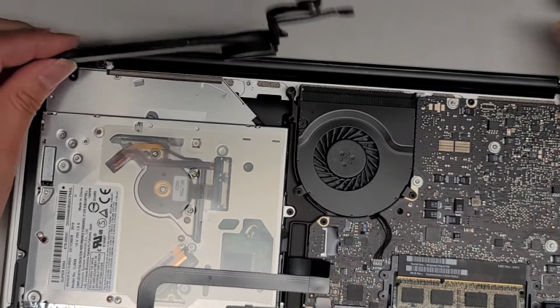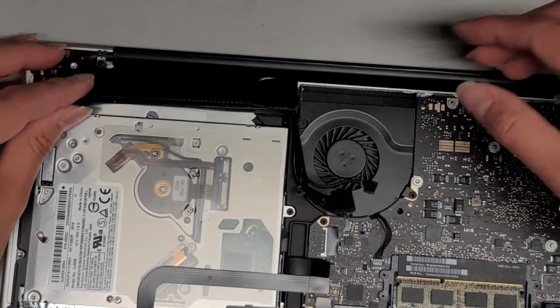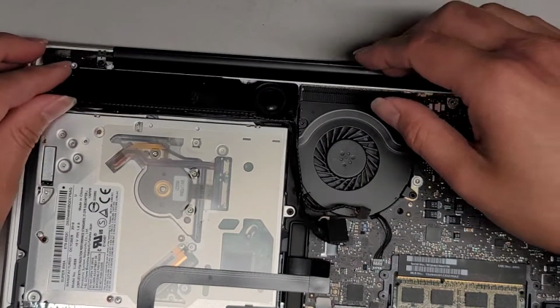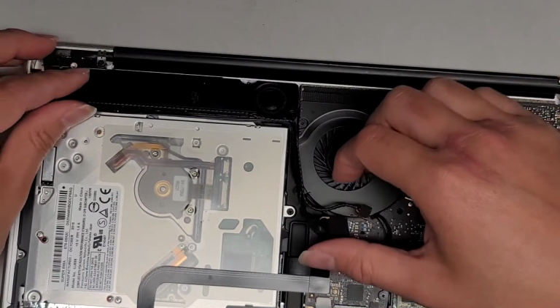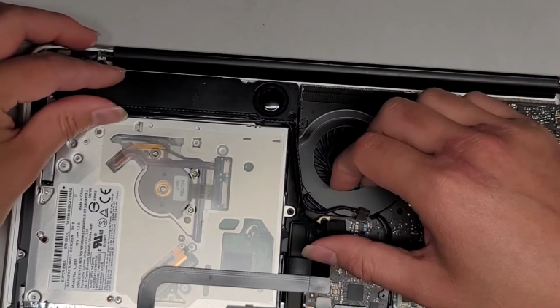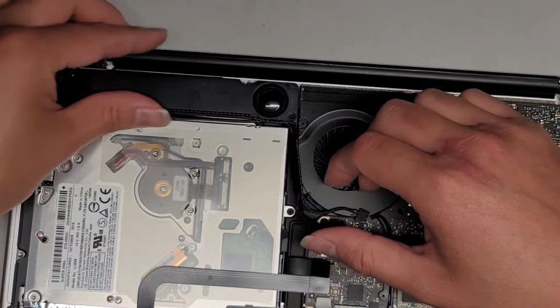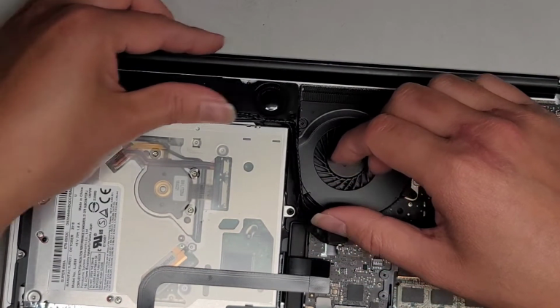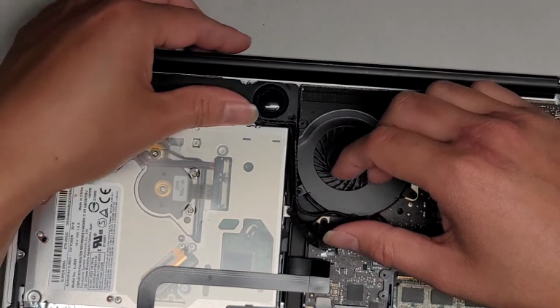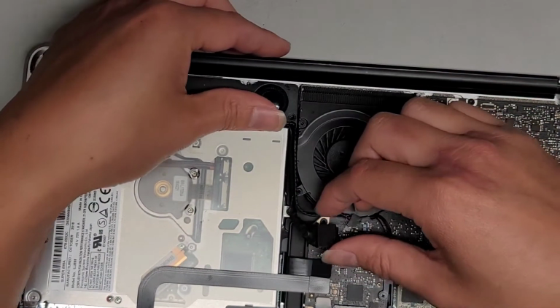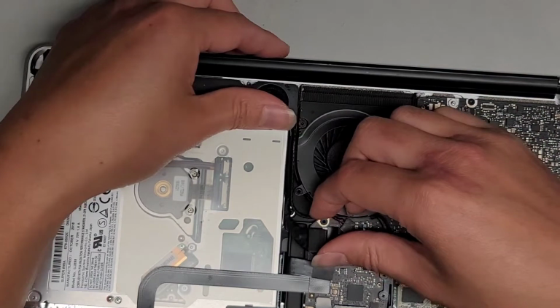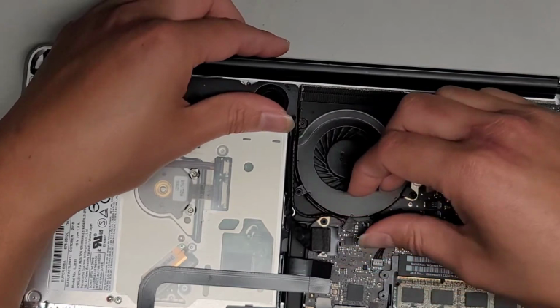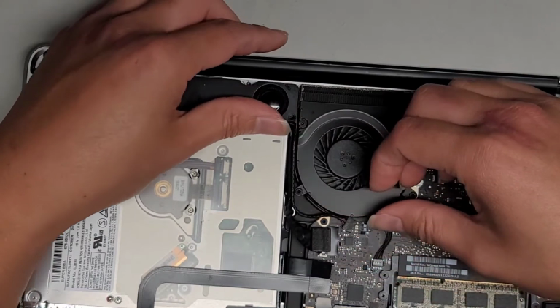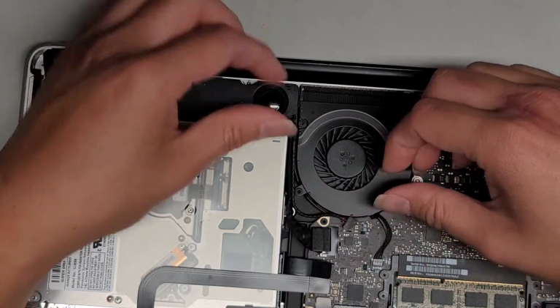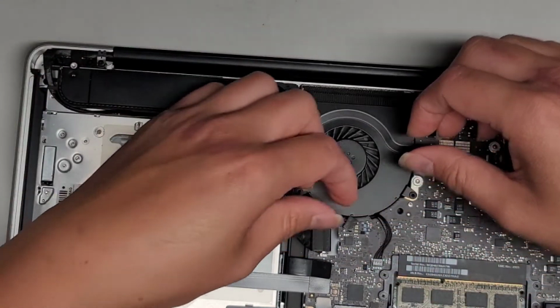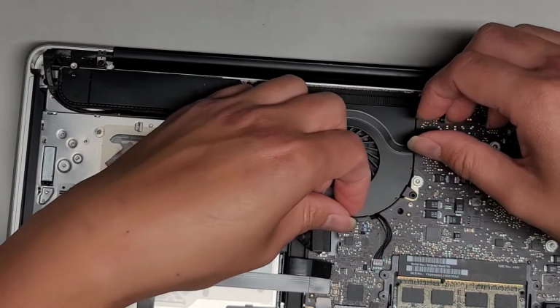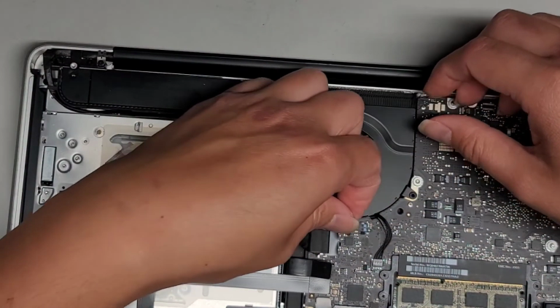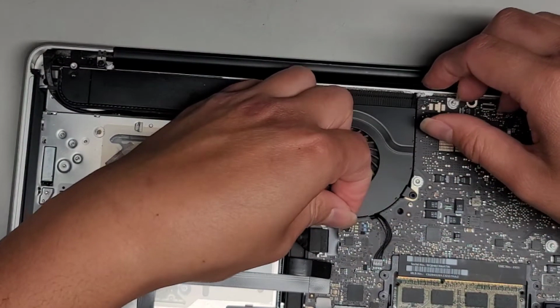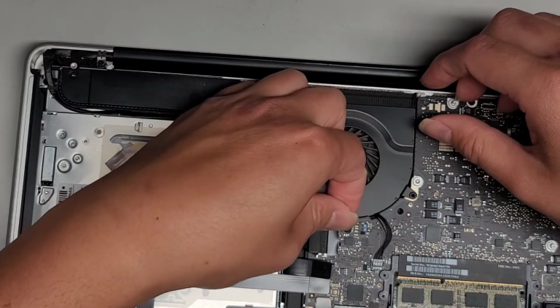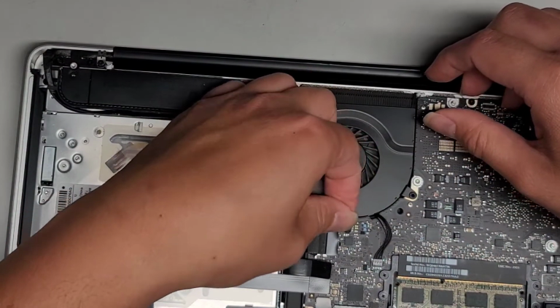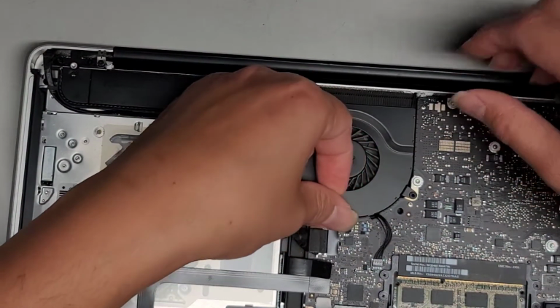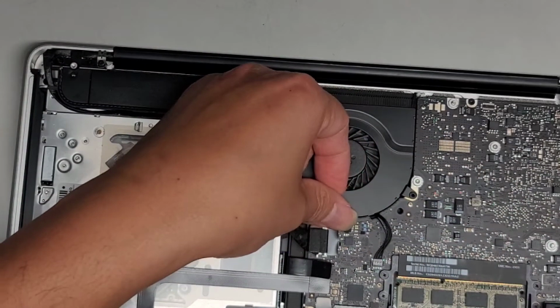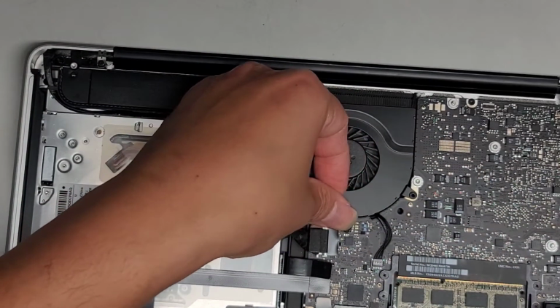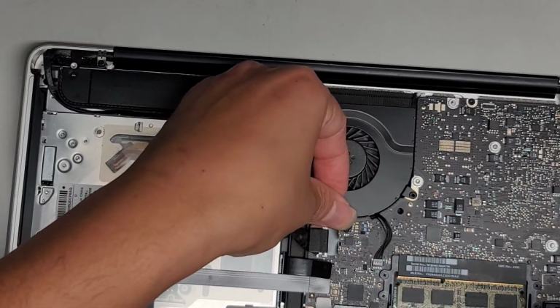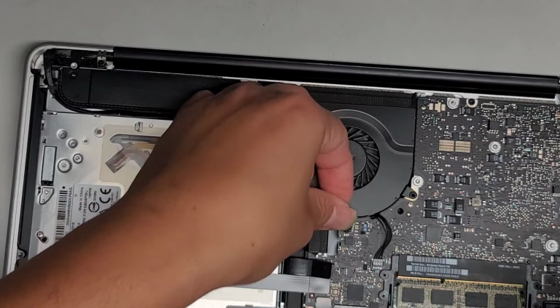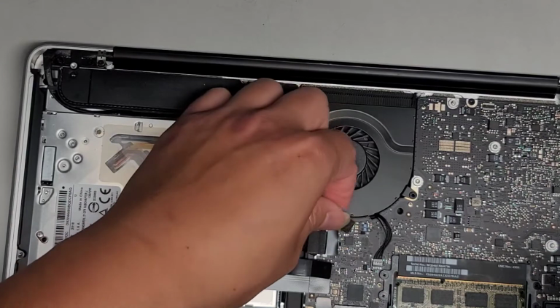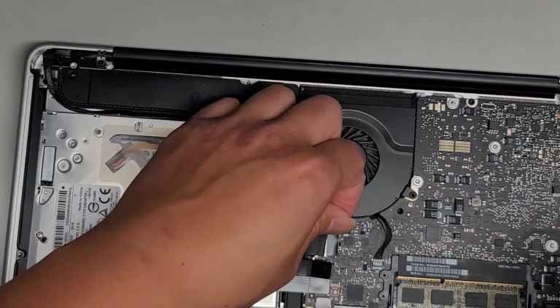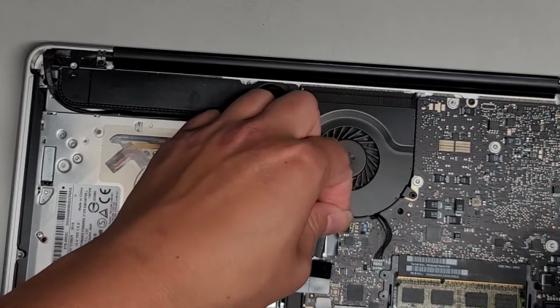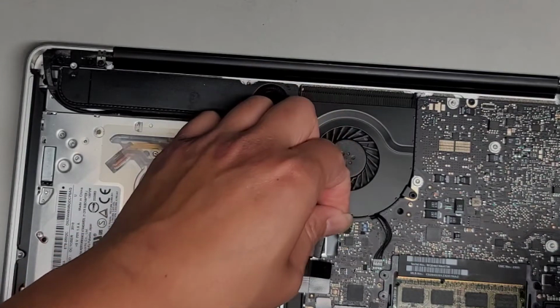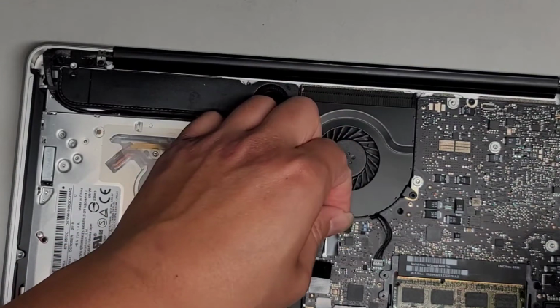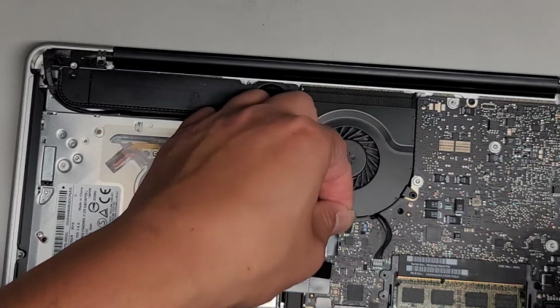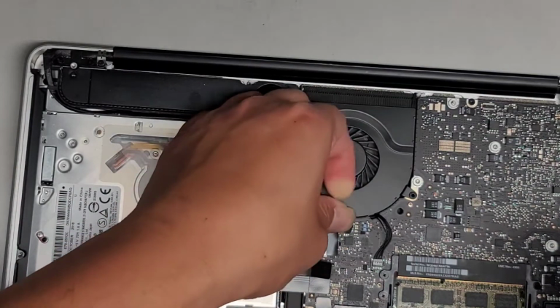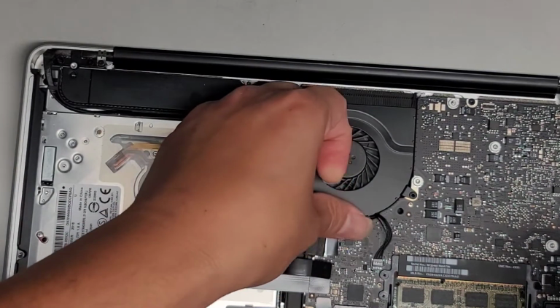We're going to go ahead and put this back in. I was thinking of another model, I guess, but let's go ahead and put this back. We're just going to line this piece back up and clip that back down.